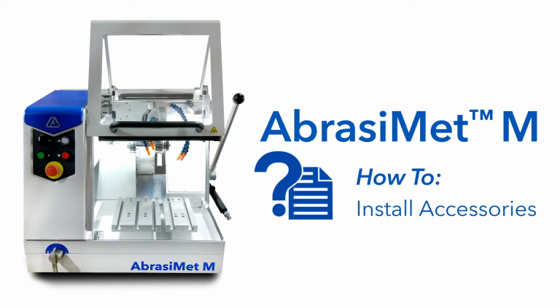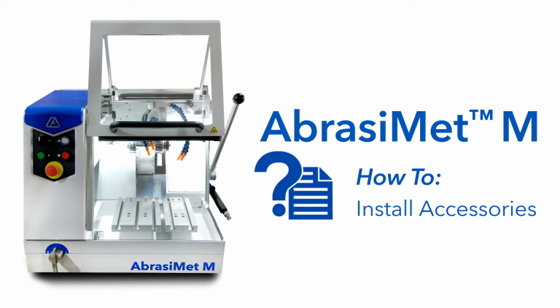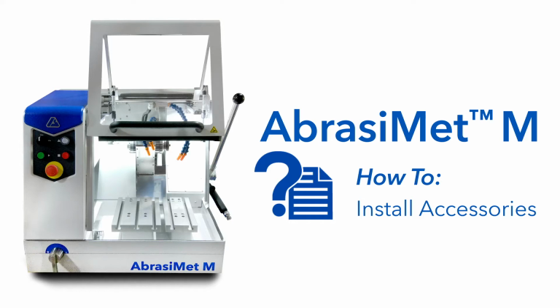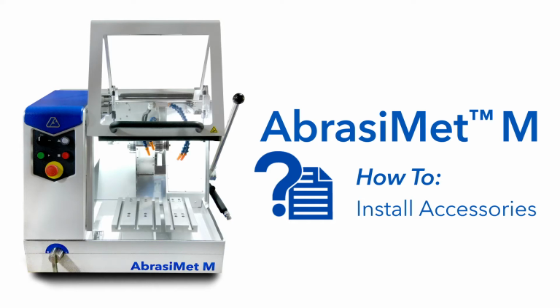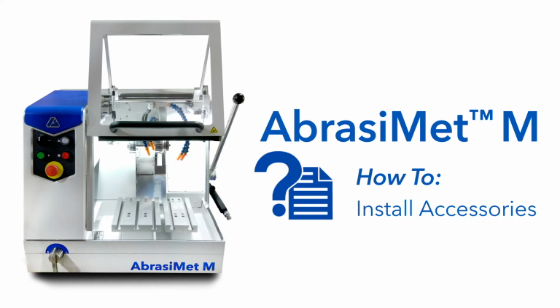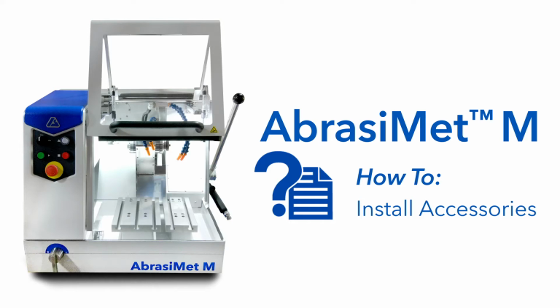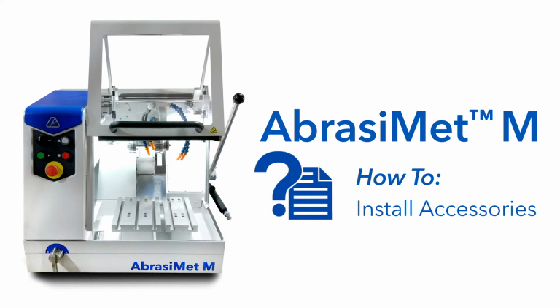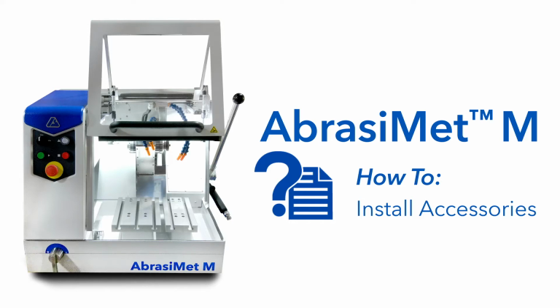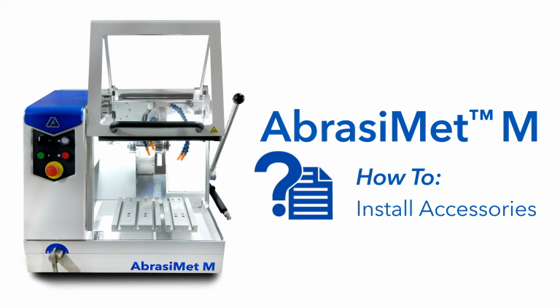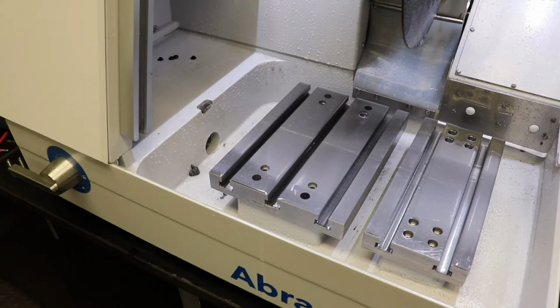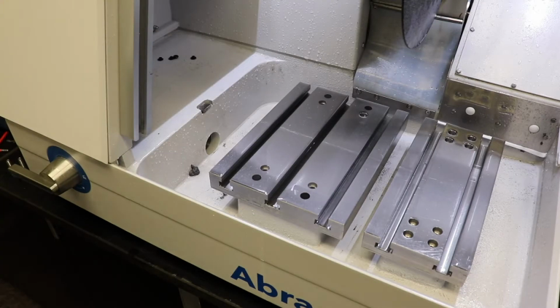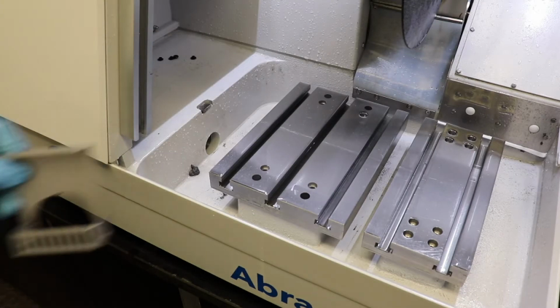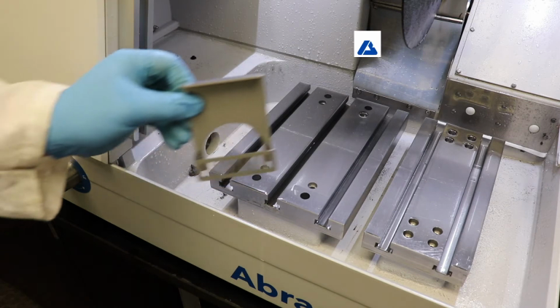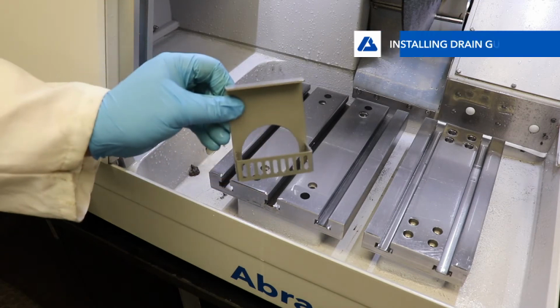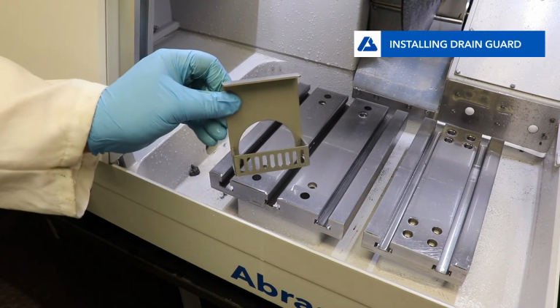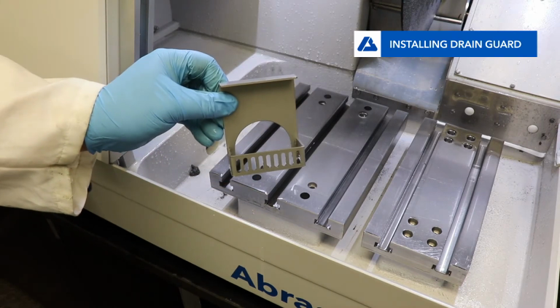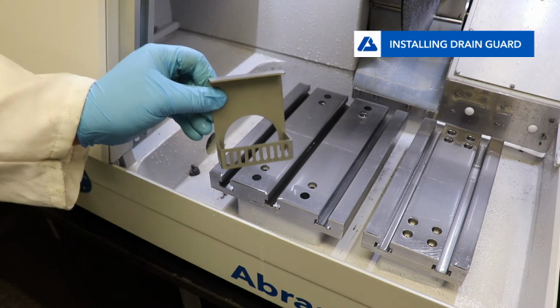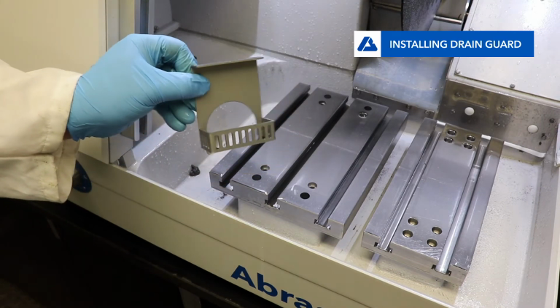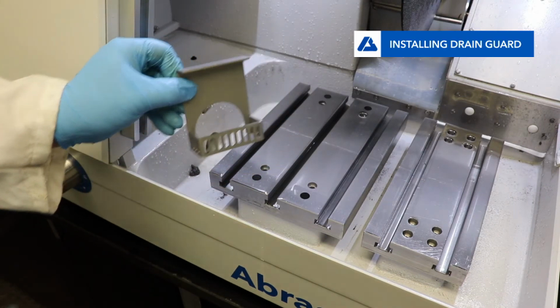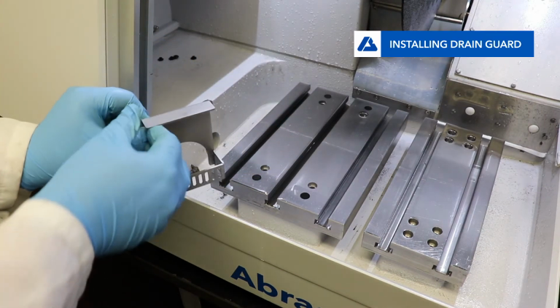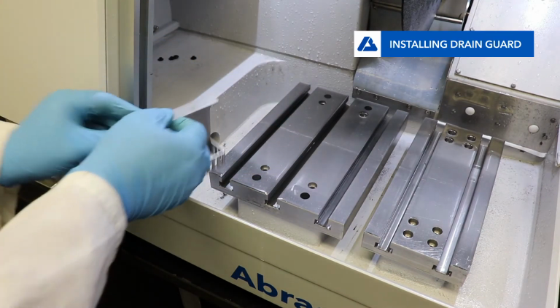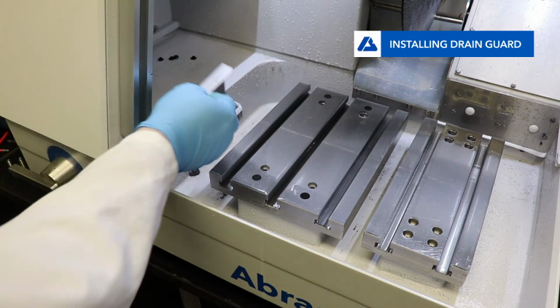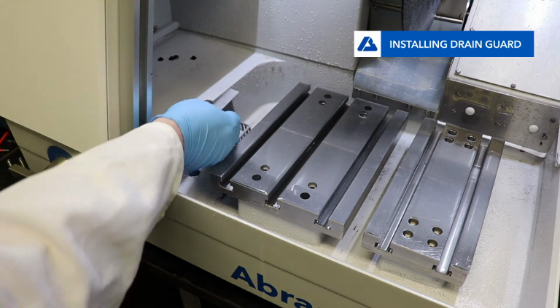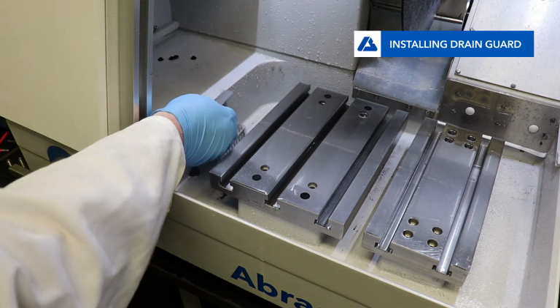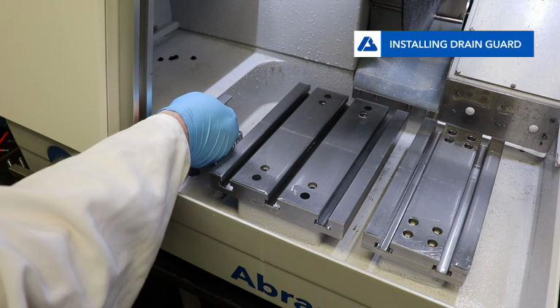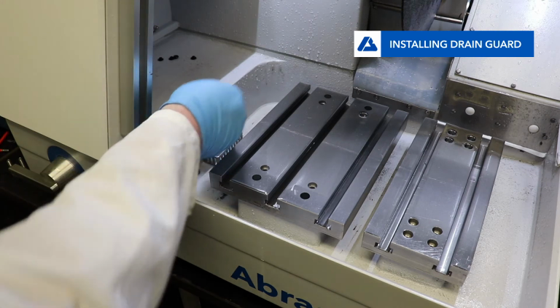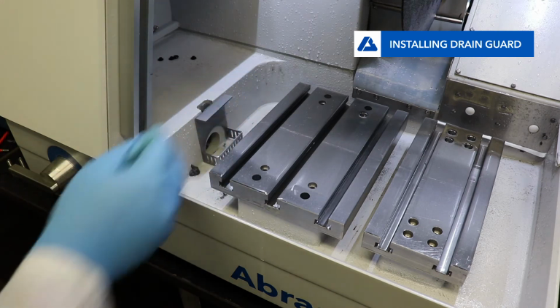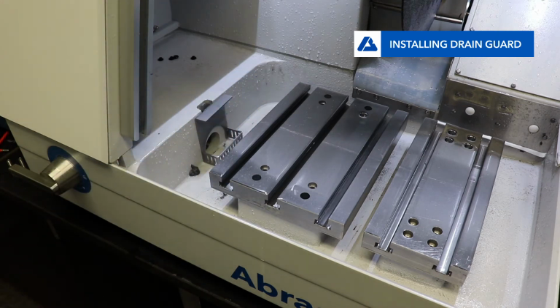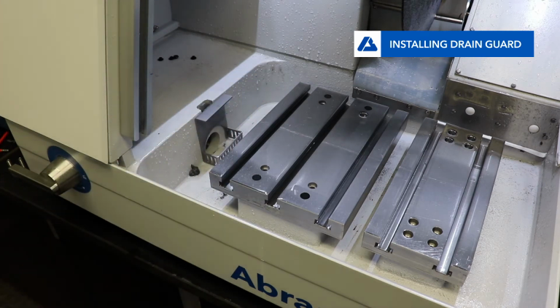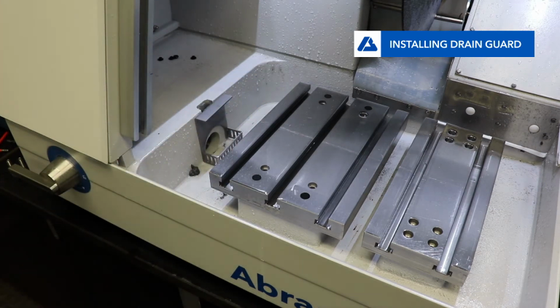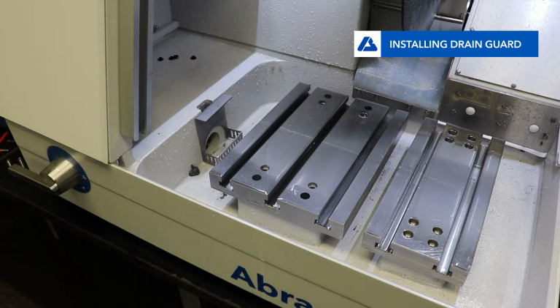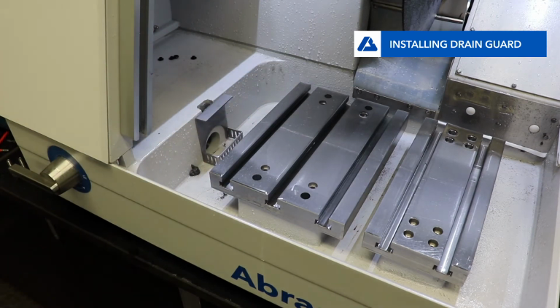The Abrasement M comes with a few accessories to make the machine easier to use. First is the magnetic drain guard. Place the drain guard at the drain to keep parts from going into the drain line. Small debris and coolant should have no problem getting through.